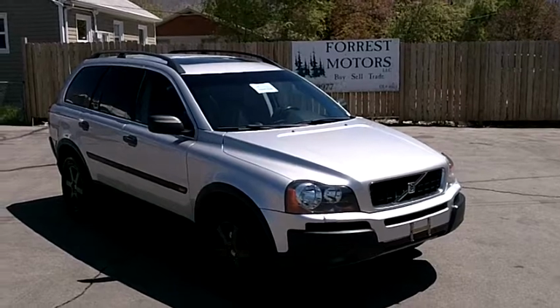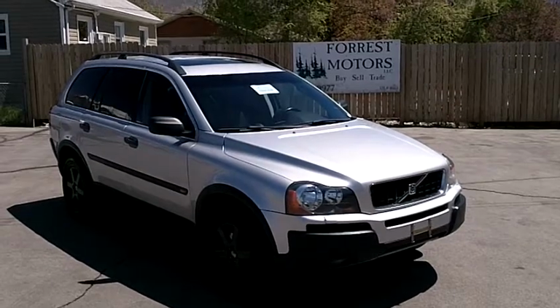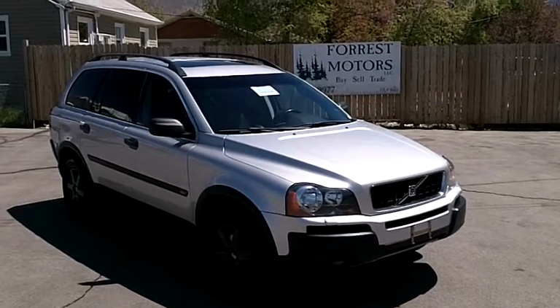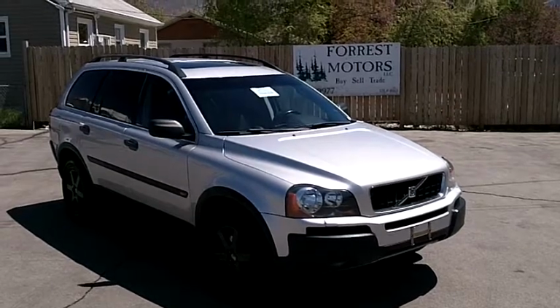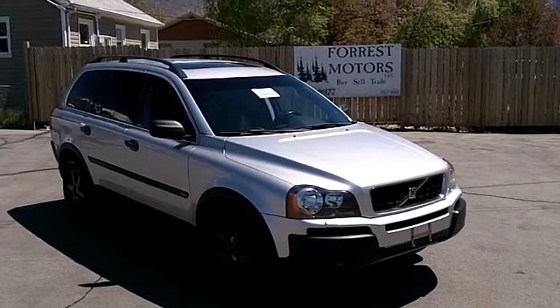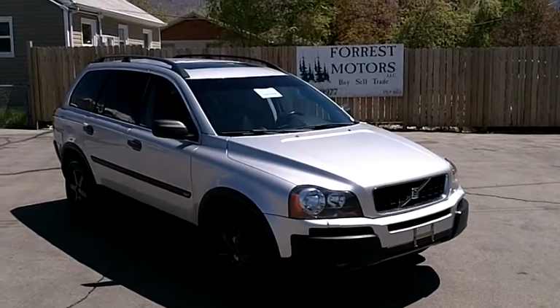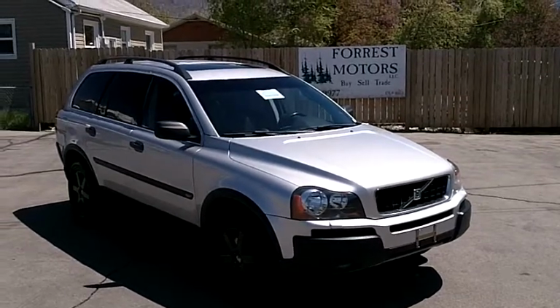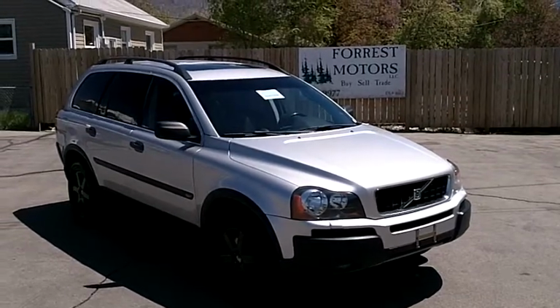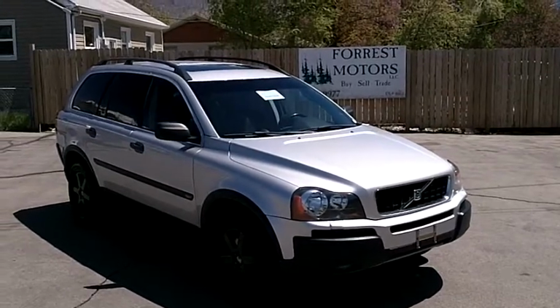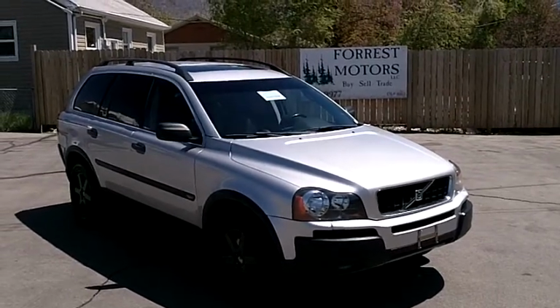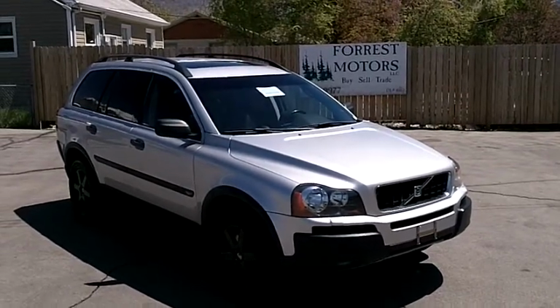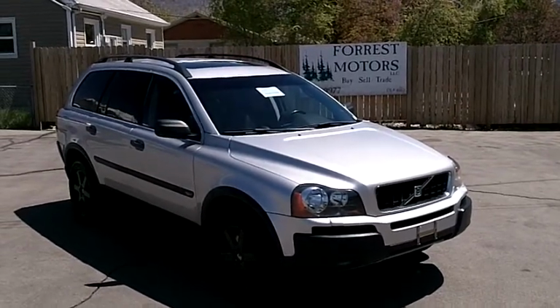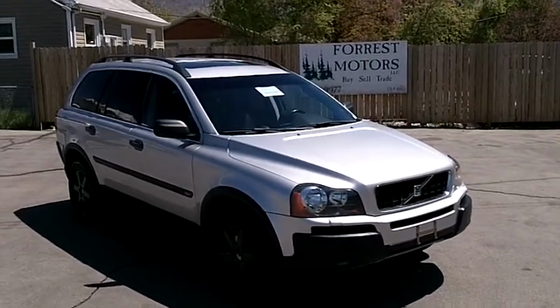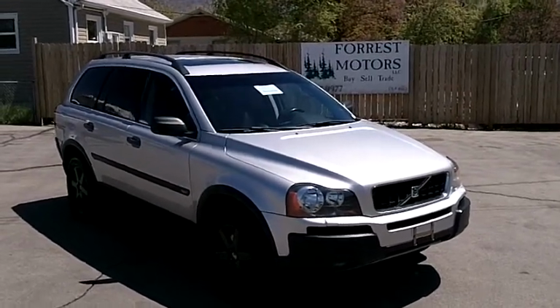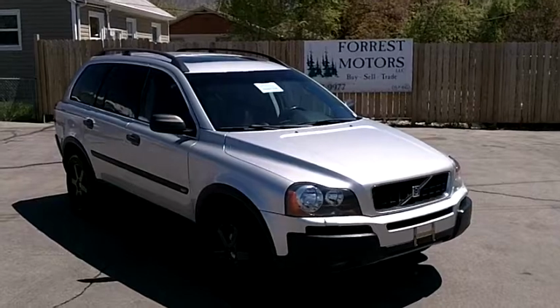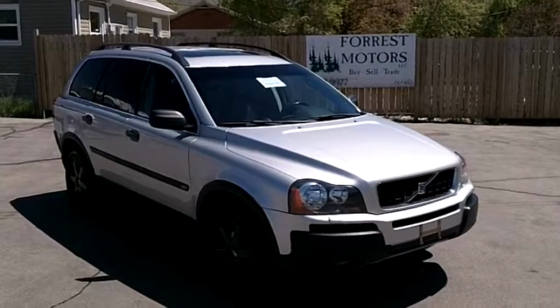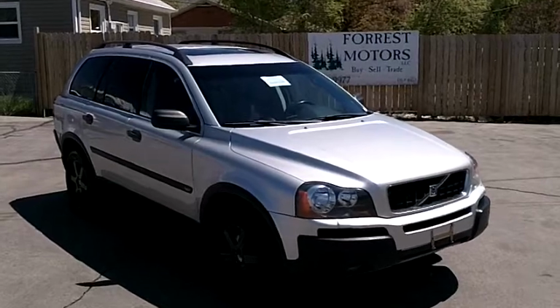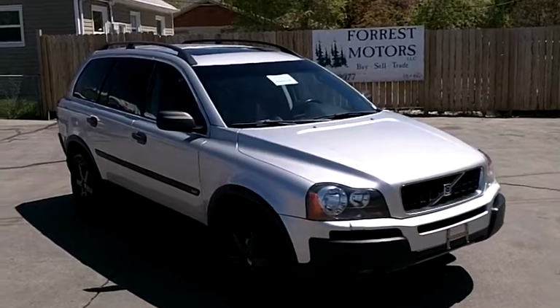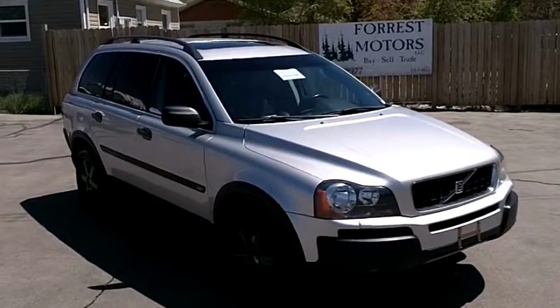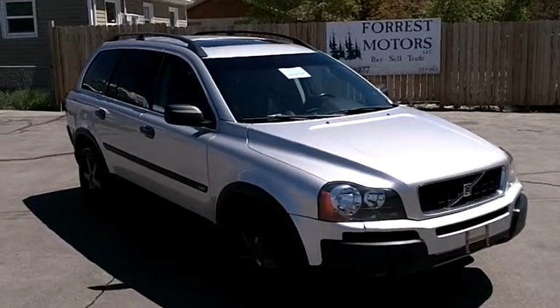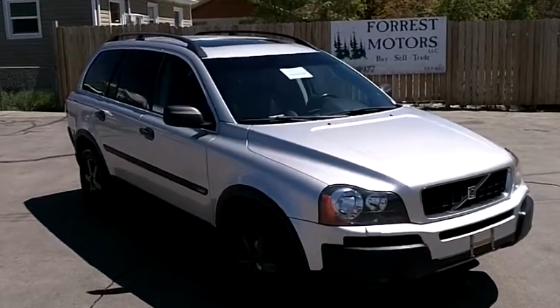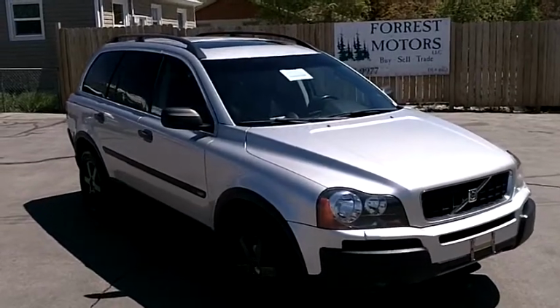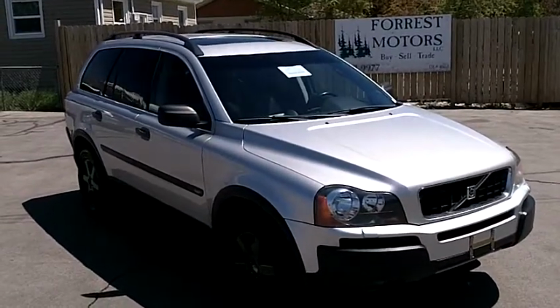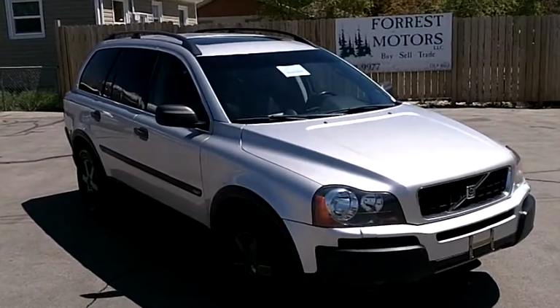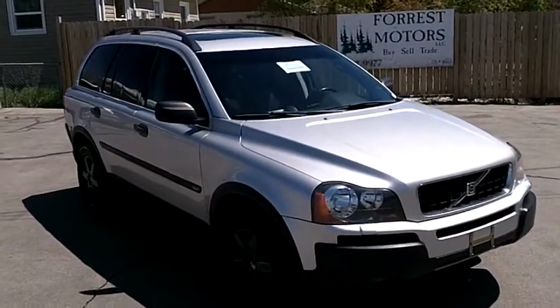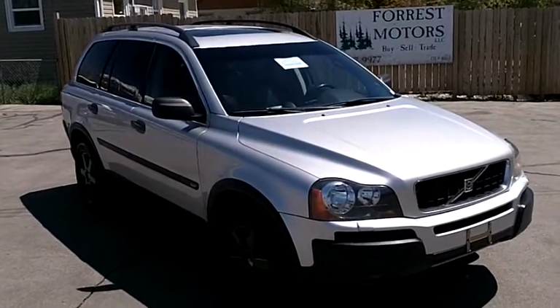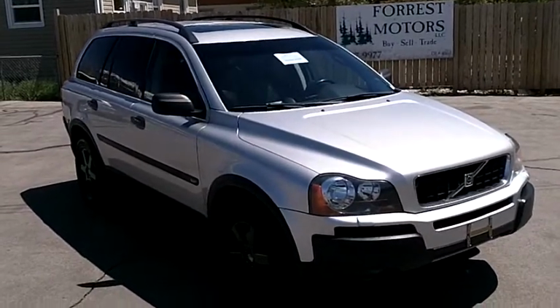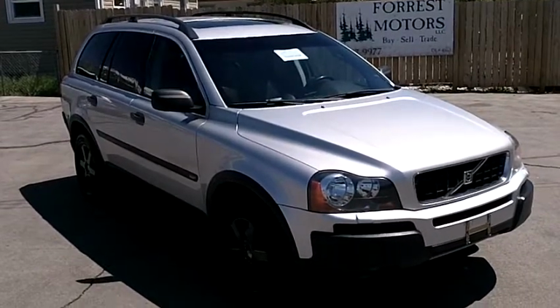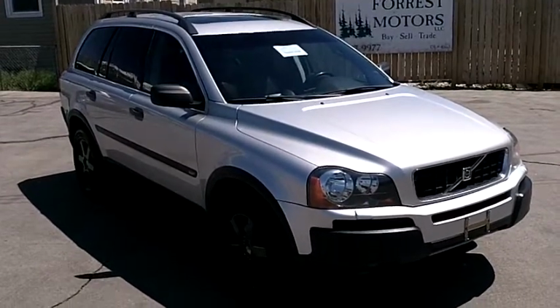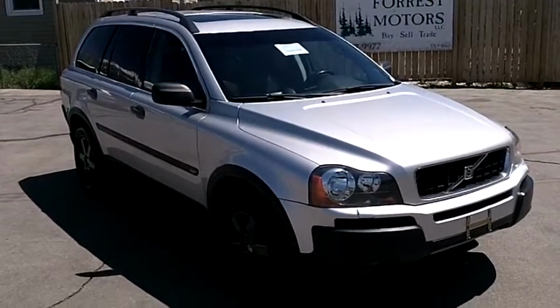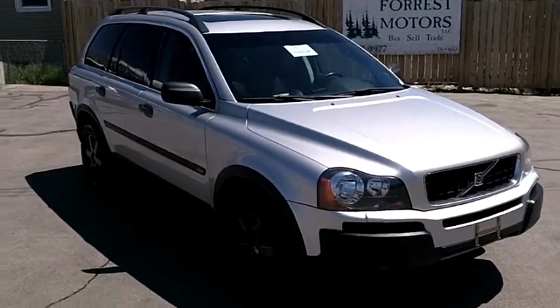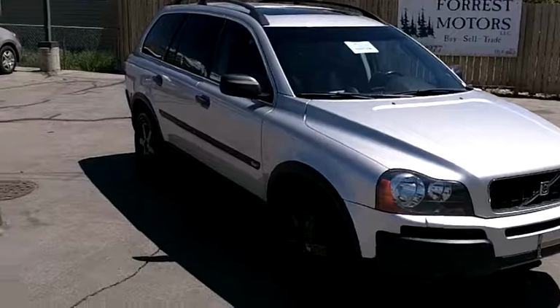2006 Volvo XC90, 2.5T all-wheel drive with leather and 82,000 miles.